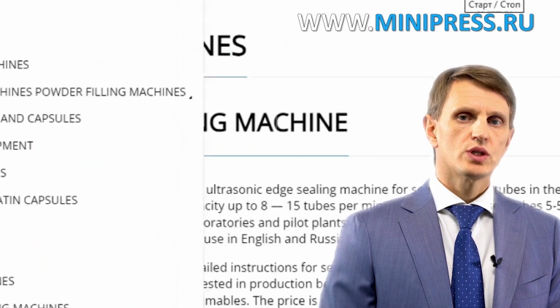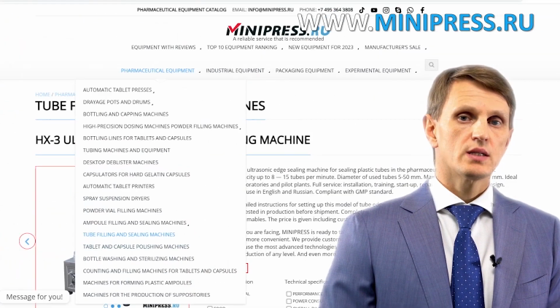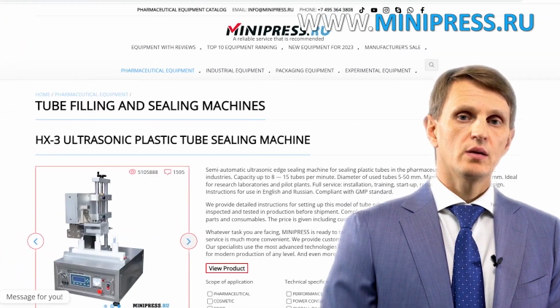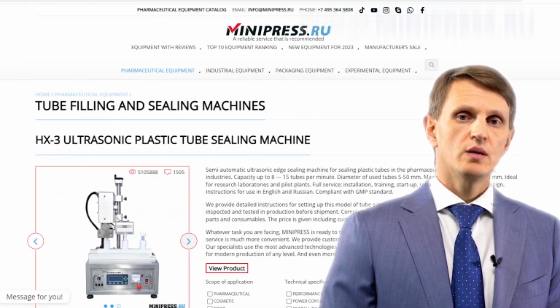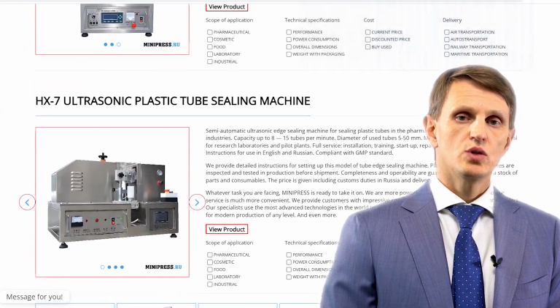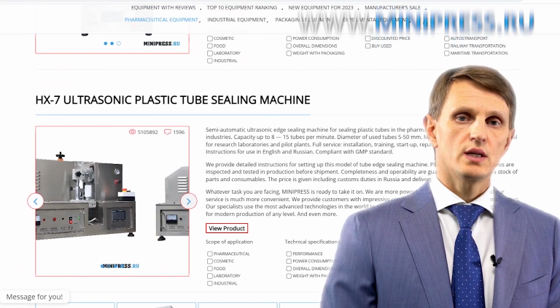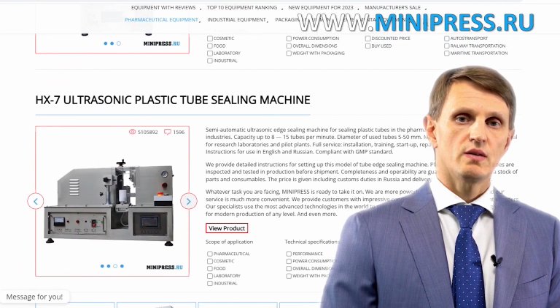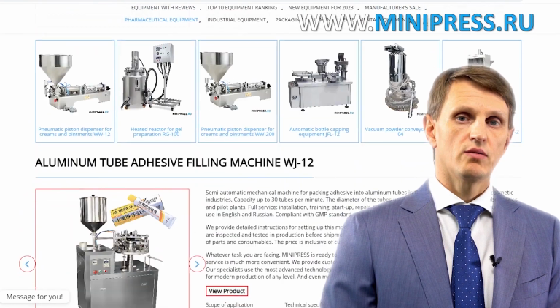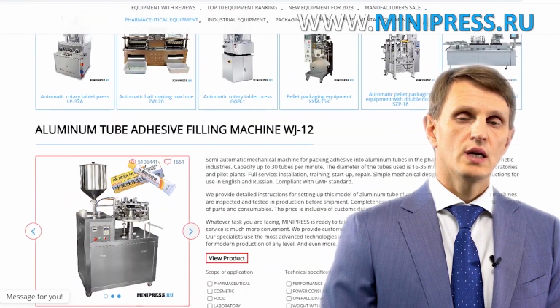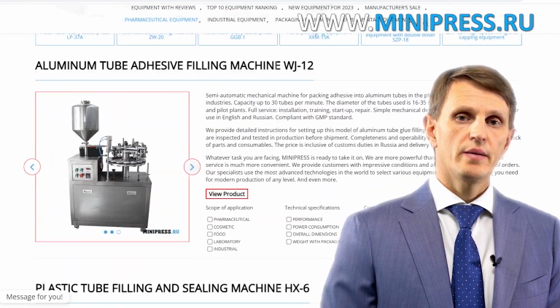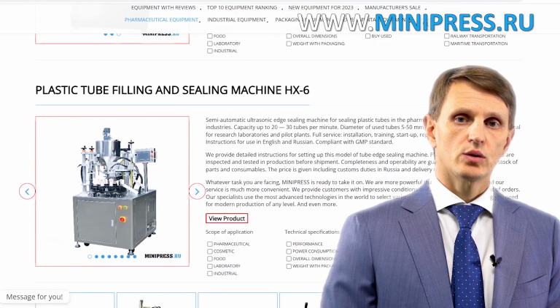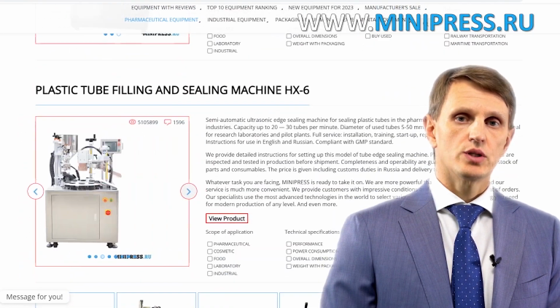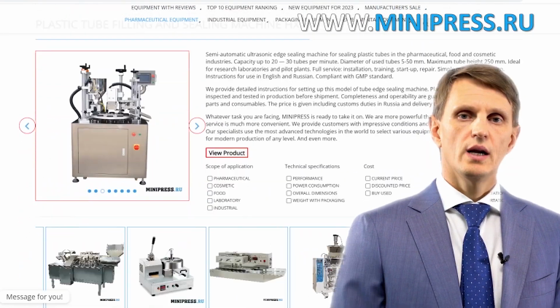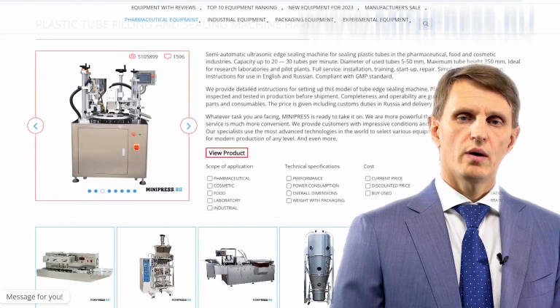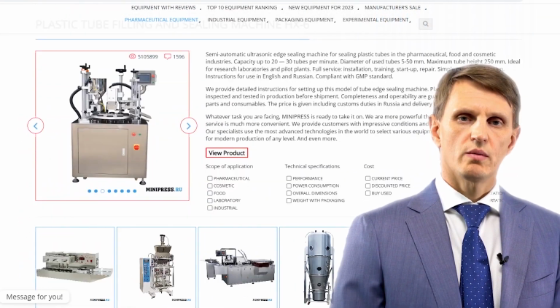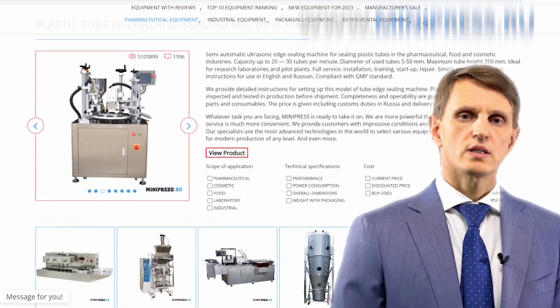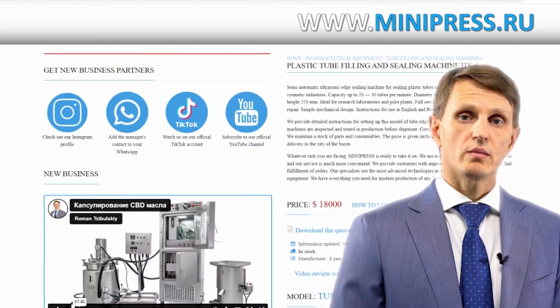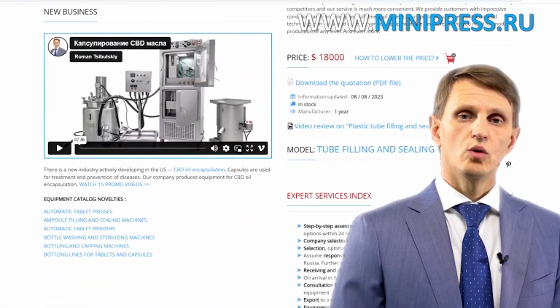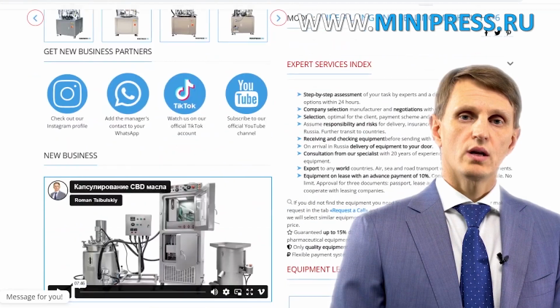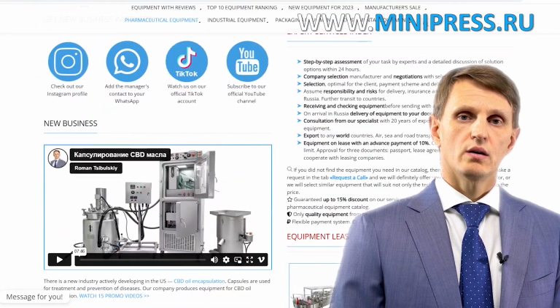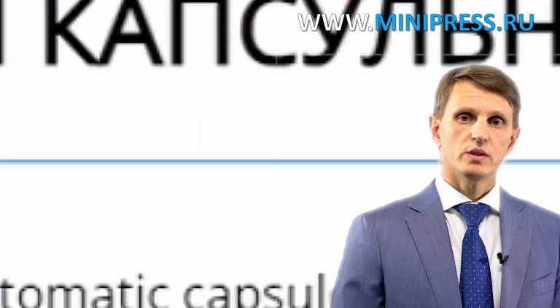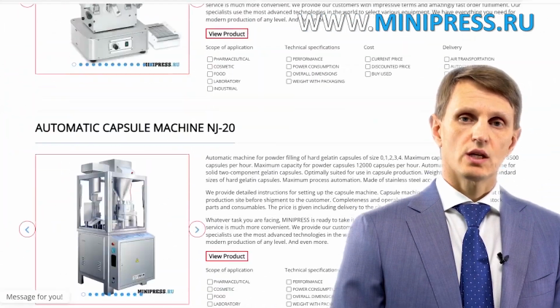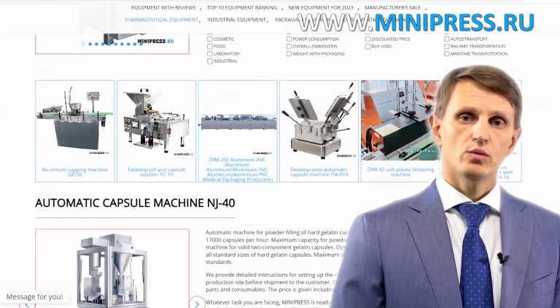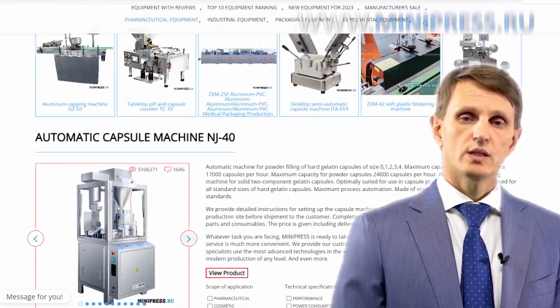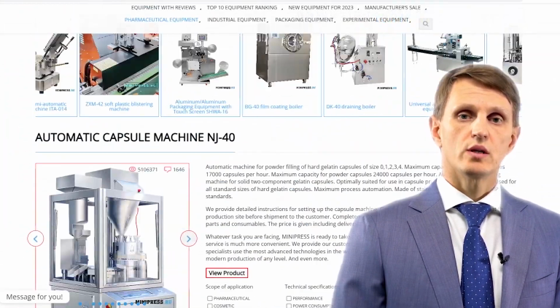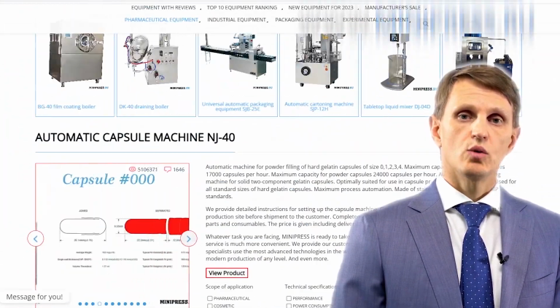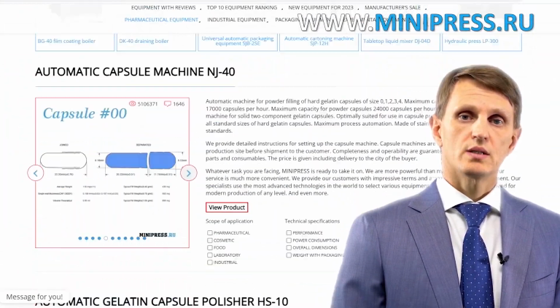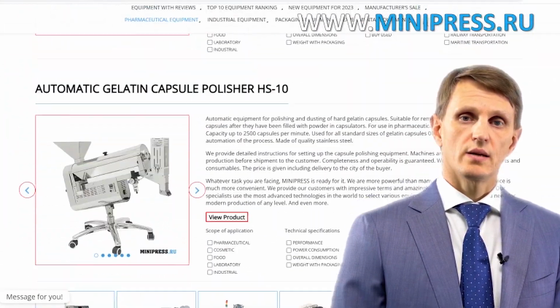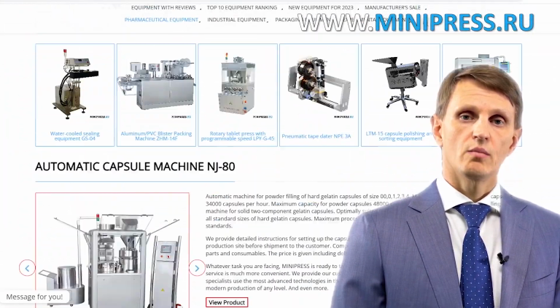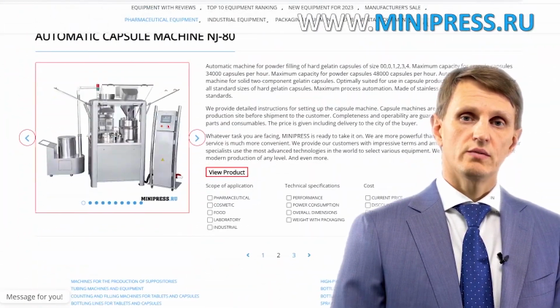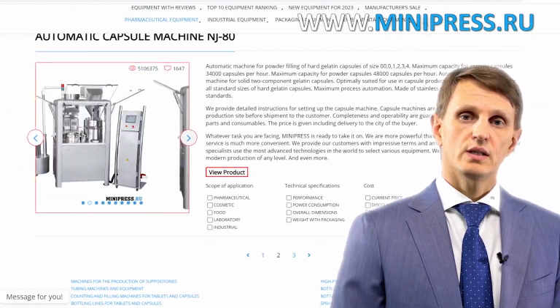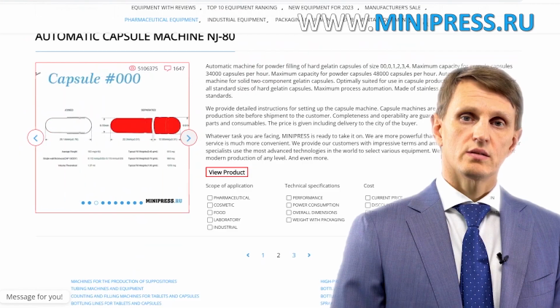You can contact me every day, either by telephone, Skype or email. I'm here to help you choose any pharmaceutical equipment, making use of all my experience and knowledge. I'll be happy to see you among my clients.